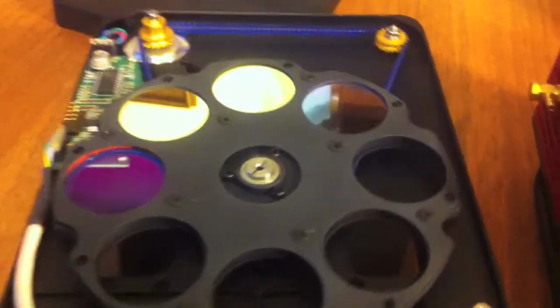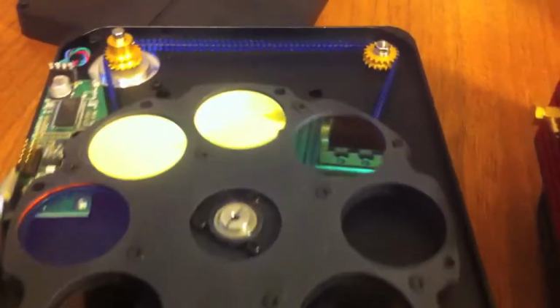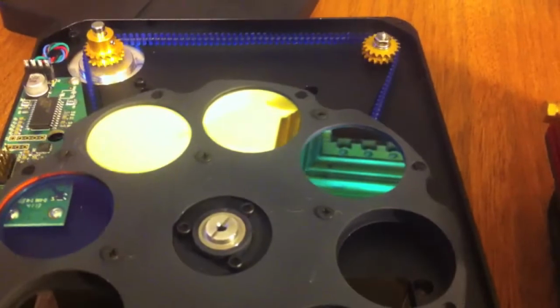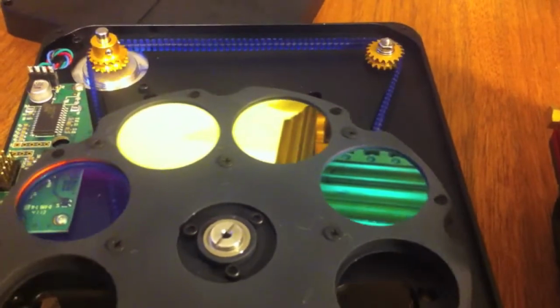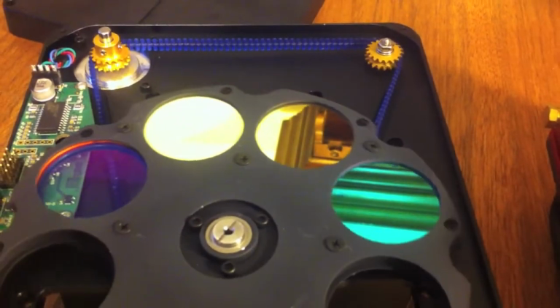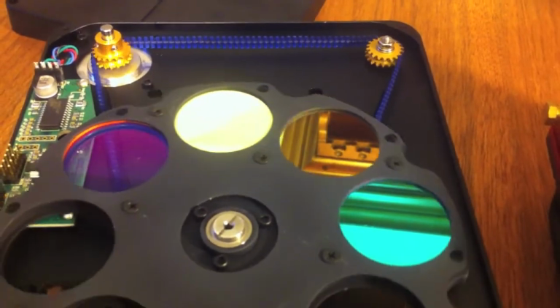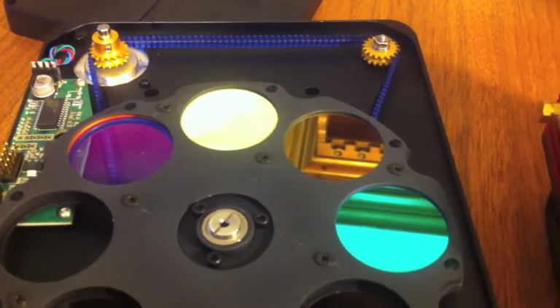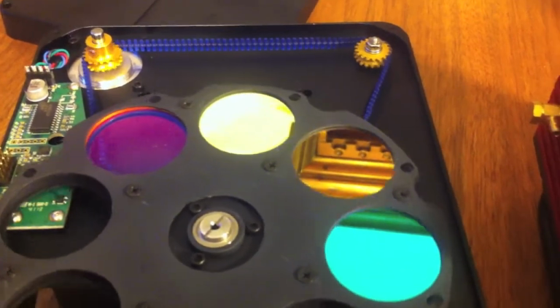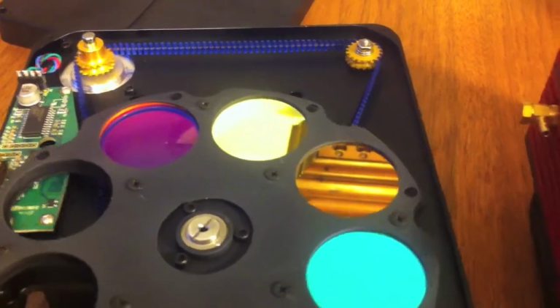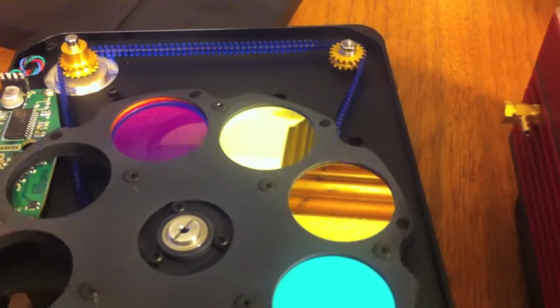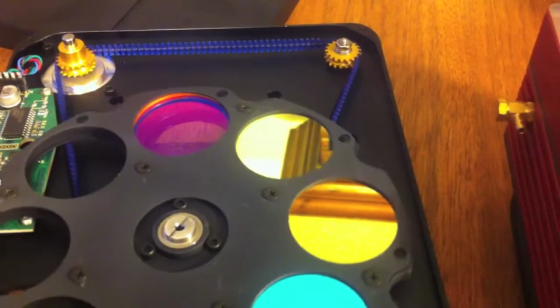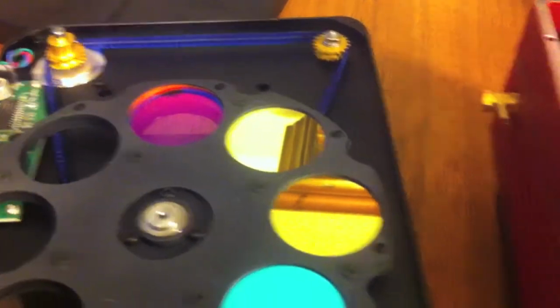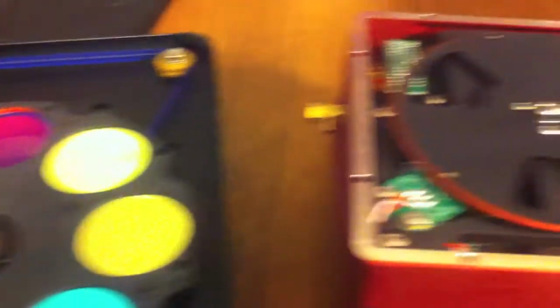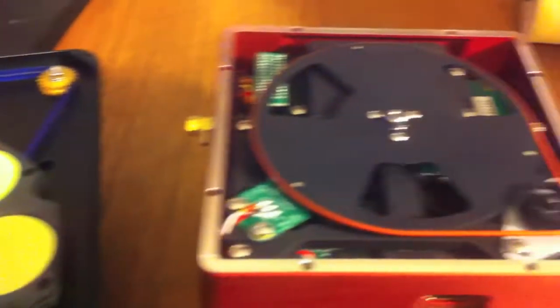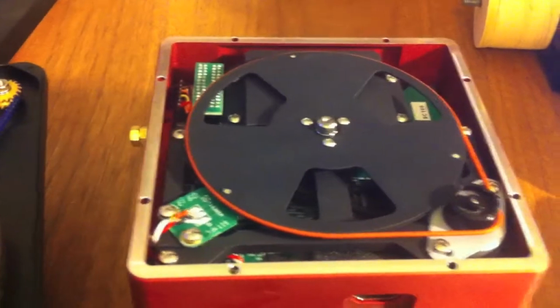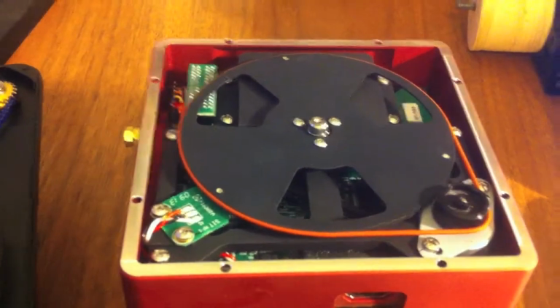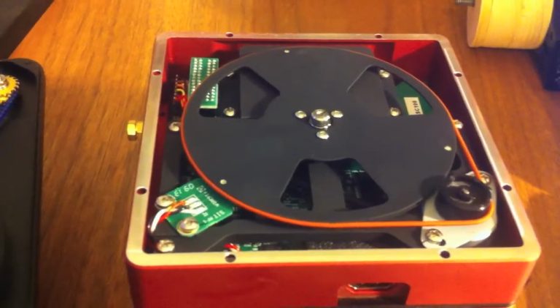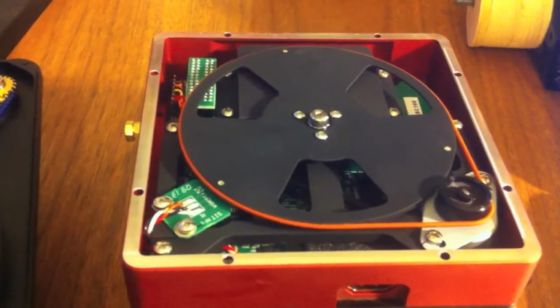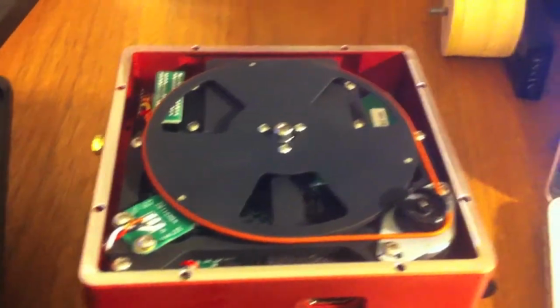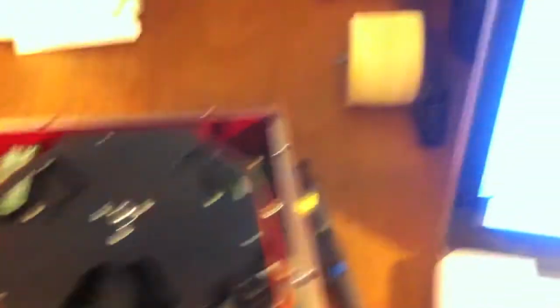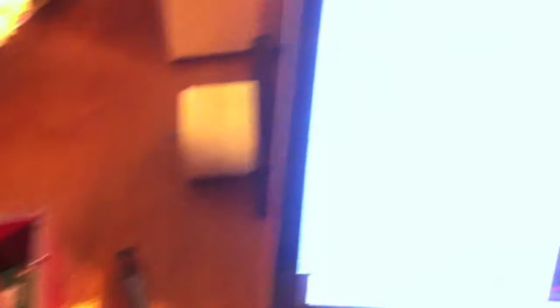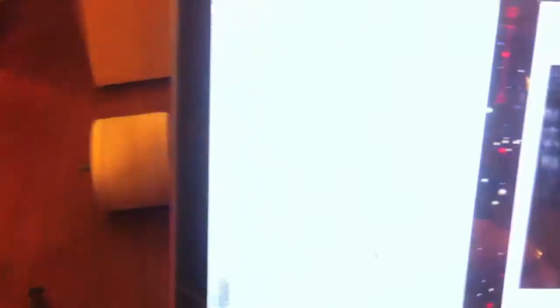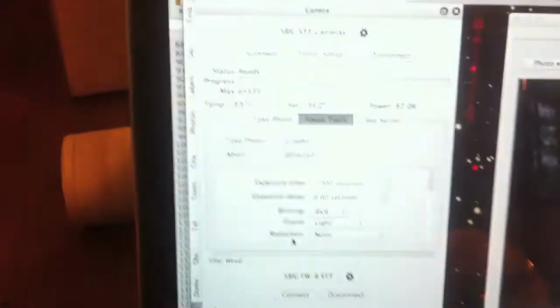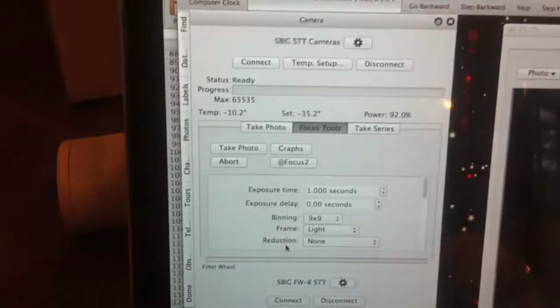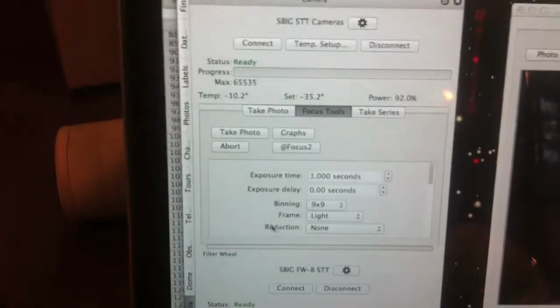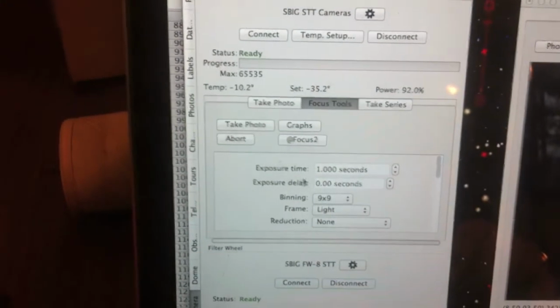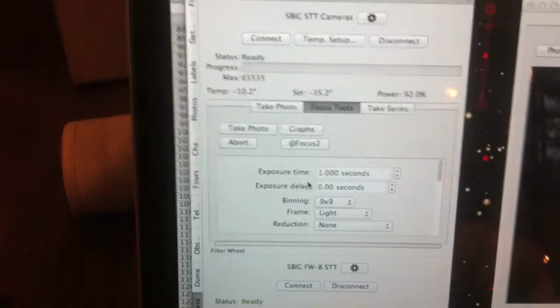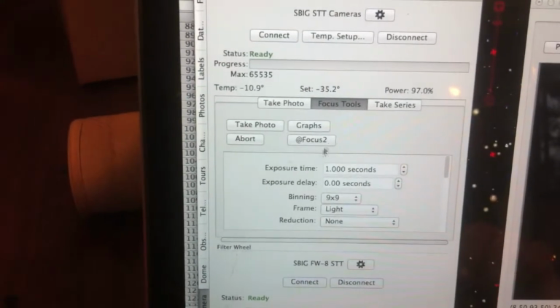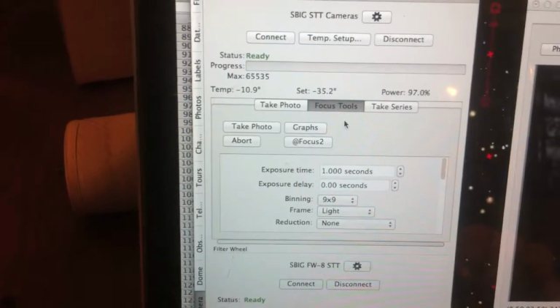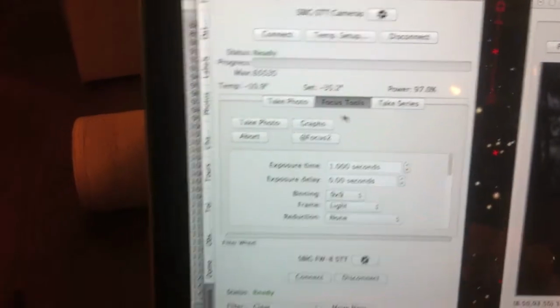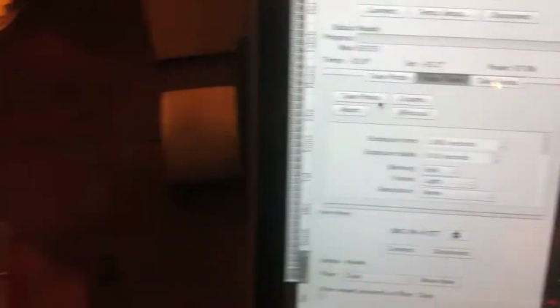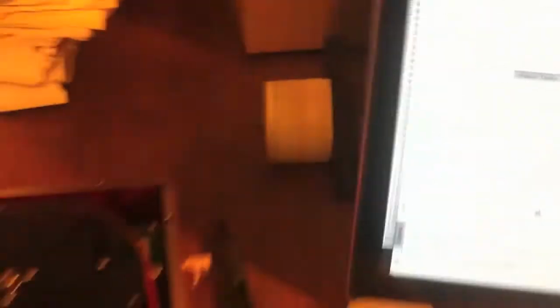Okay, changing to the clear filter. Shutter is still in place. I've set the exposure time for one second using the focus tools.